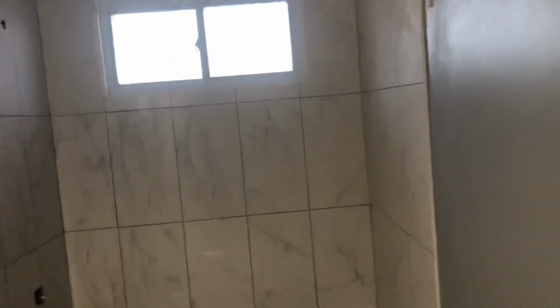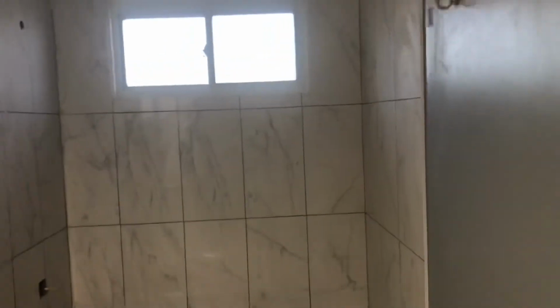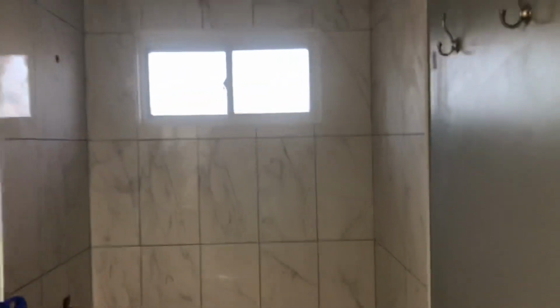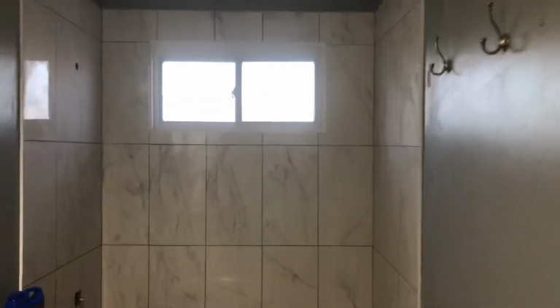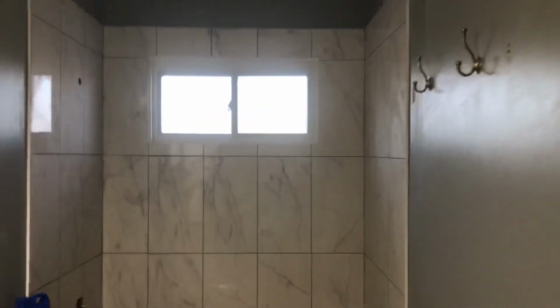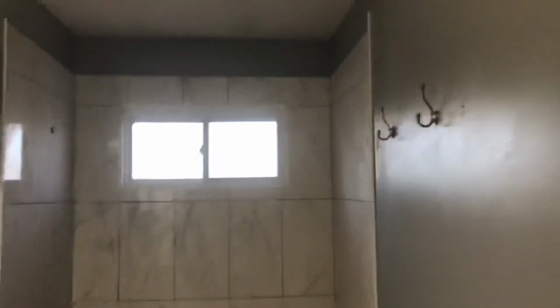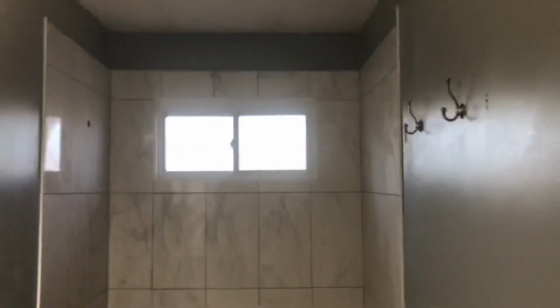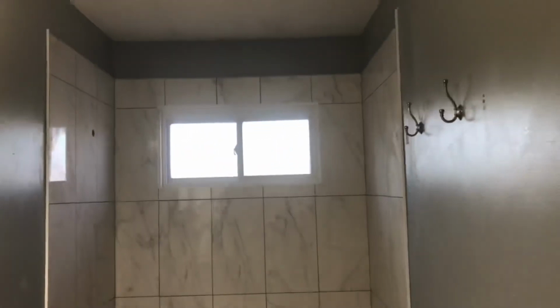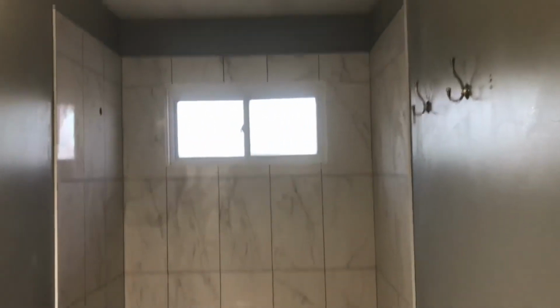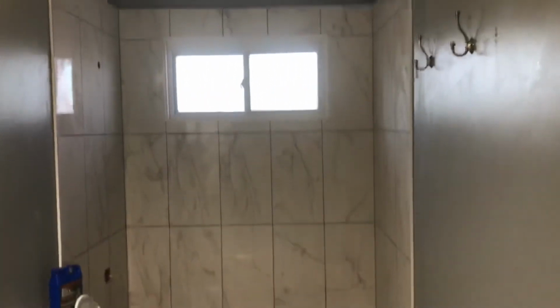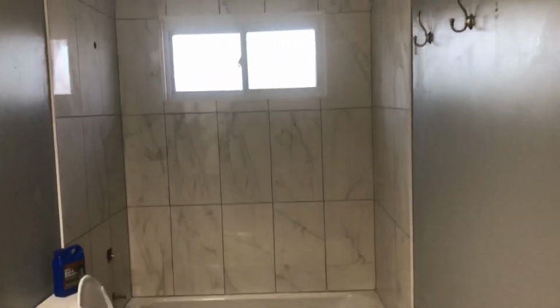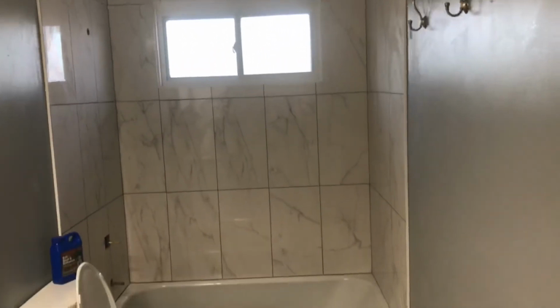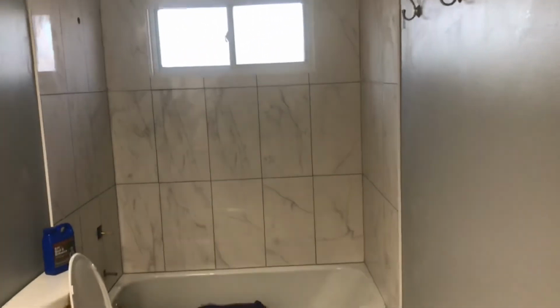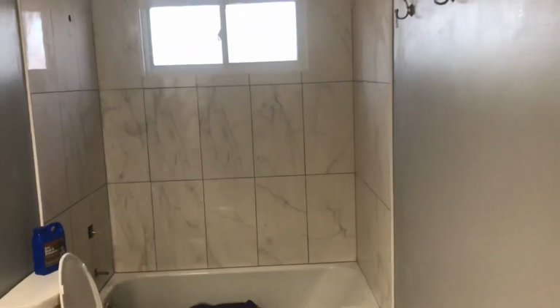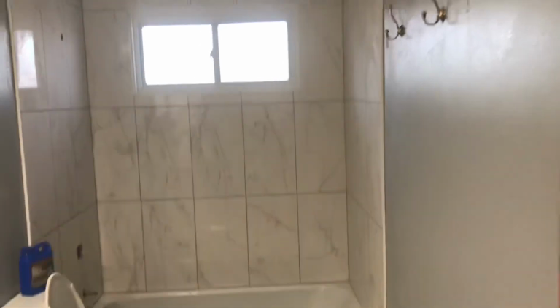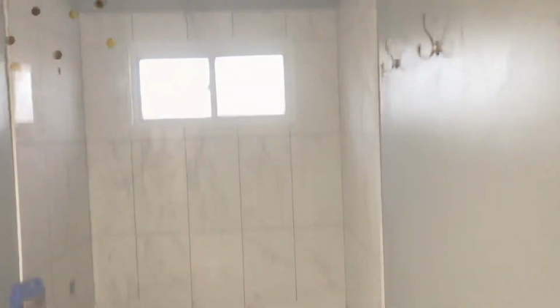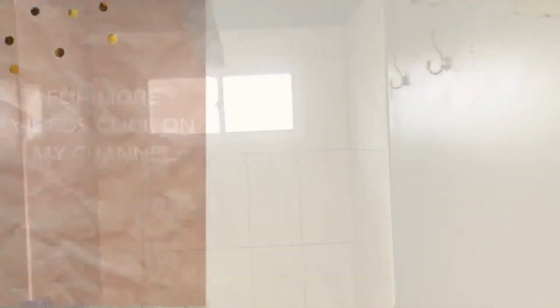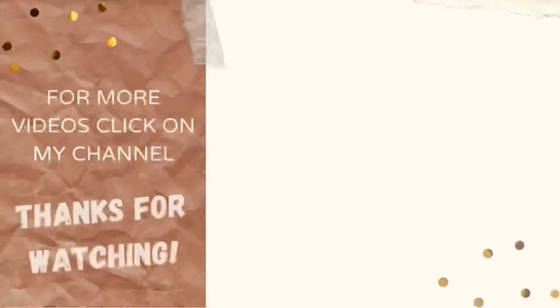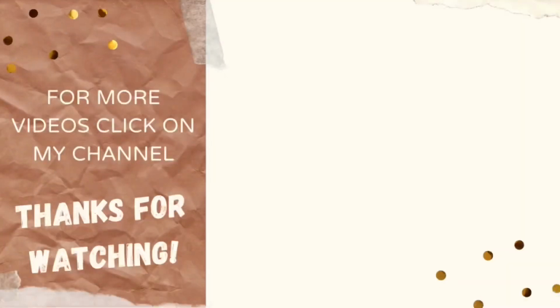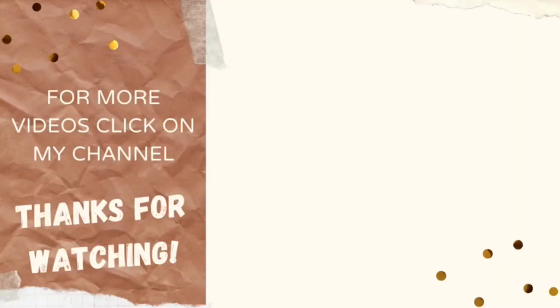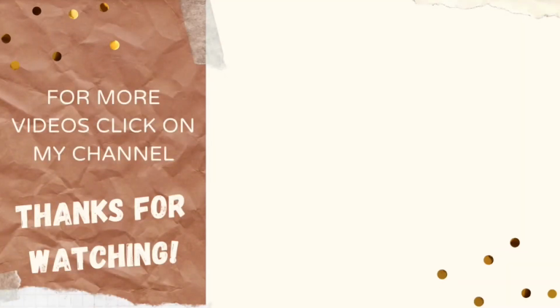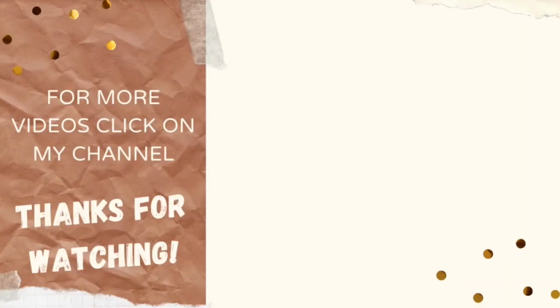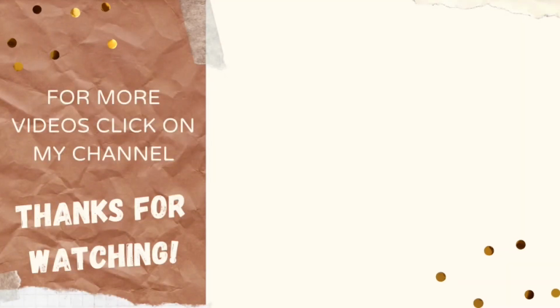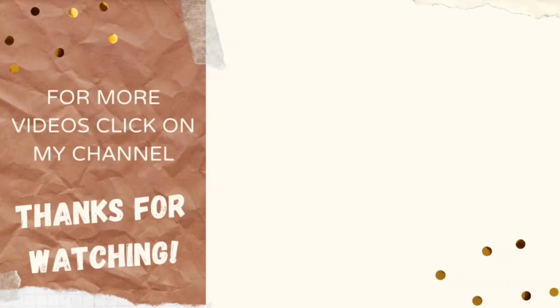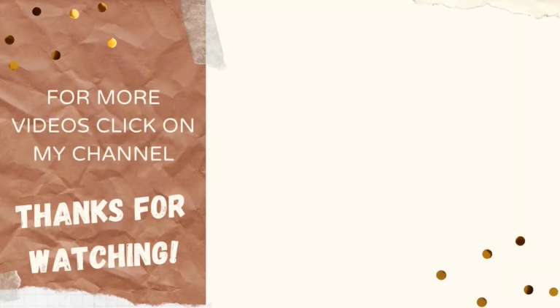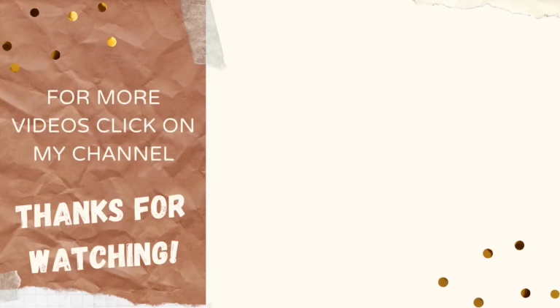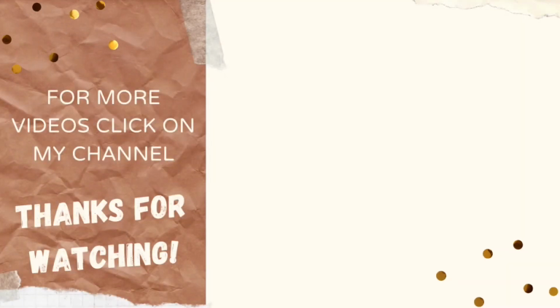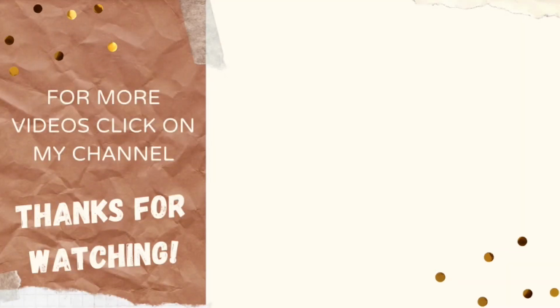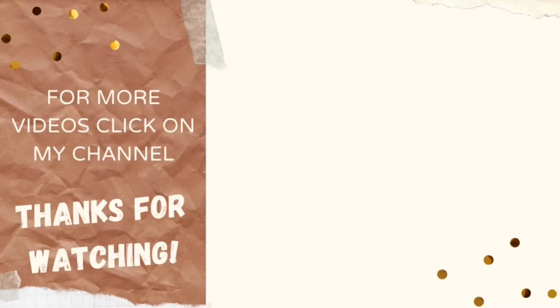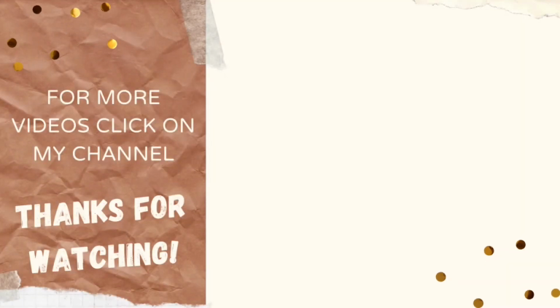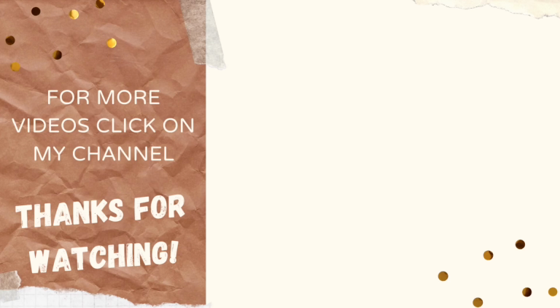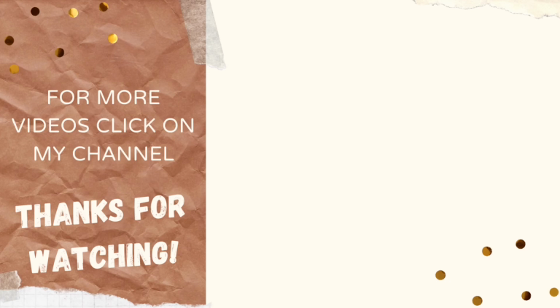I wasn't able to film the process of putting the grout in just because there's so much water involved, but this is the finished product — and you guys, I think it turned out amazing! If you liked this video, be sure to comment, like, and subscribe for more. You guys have a great week!